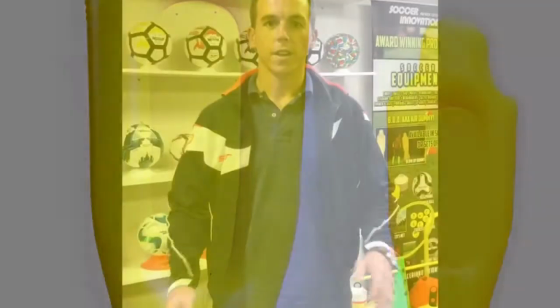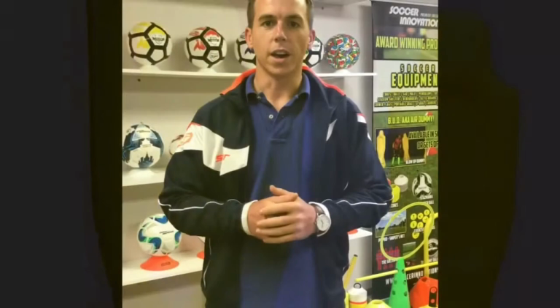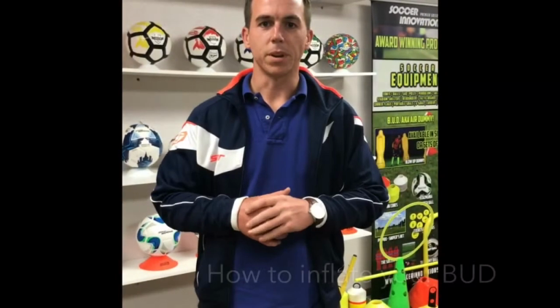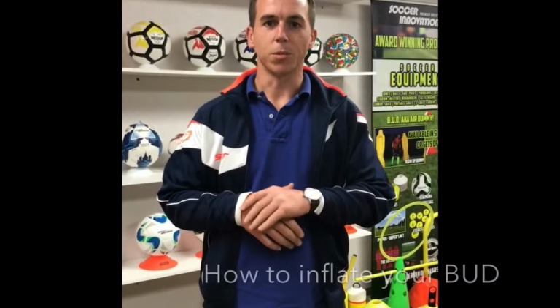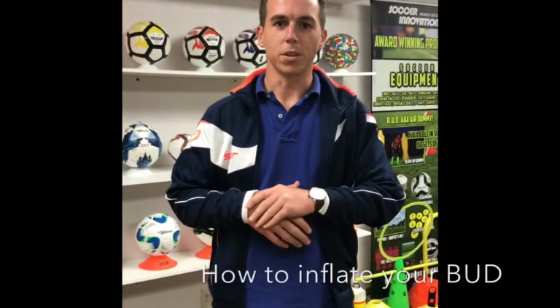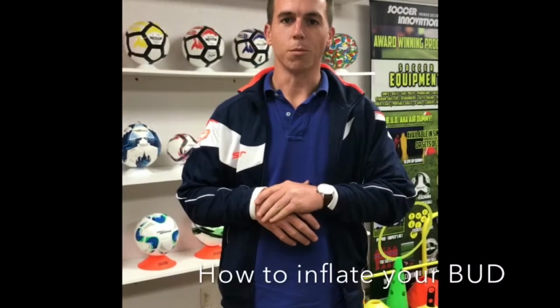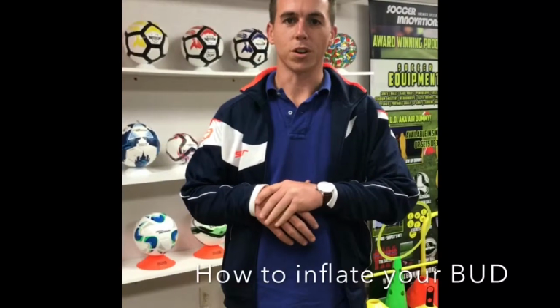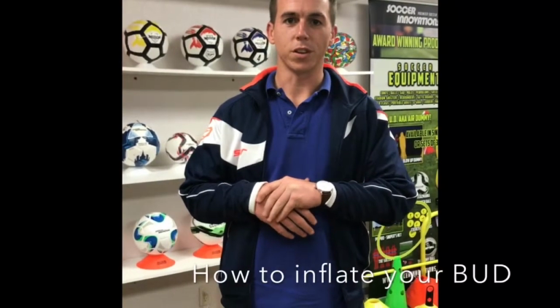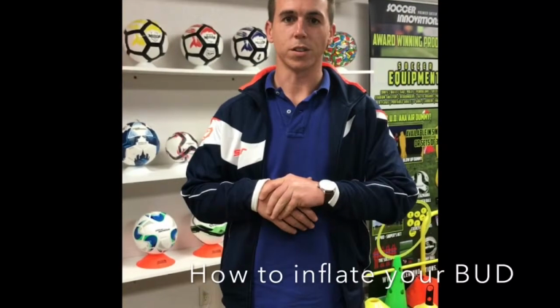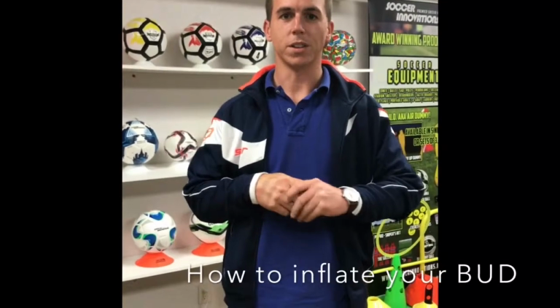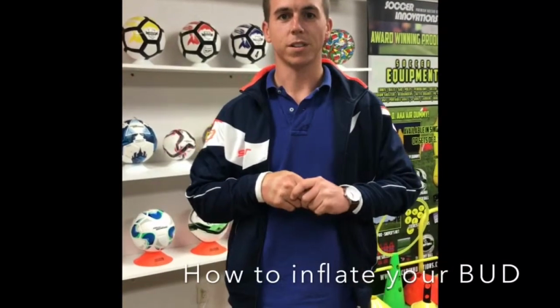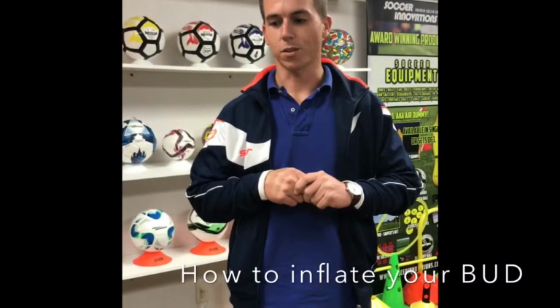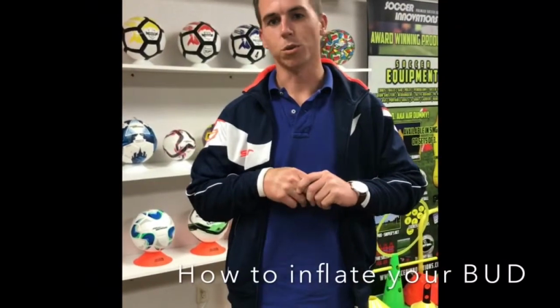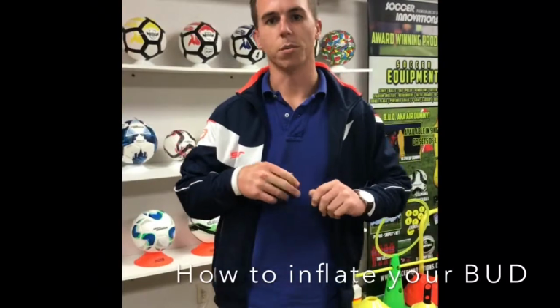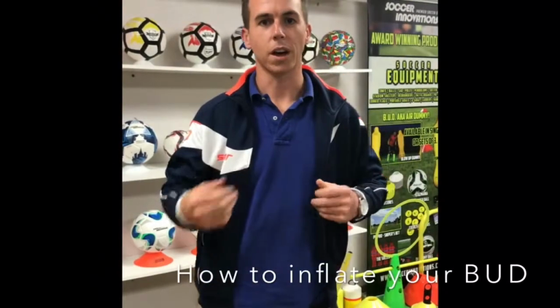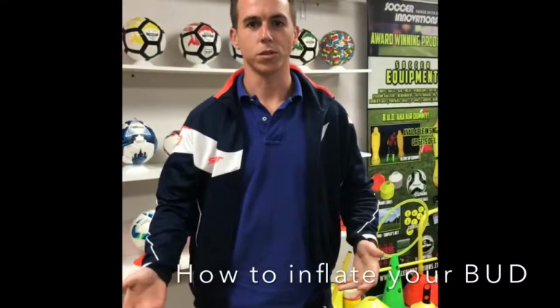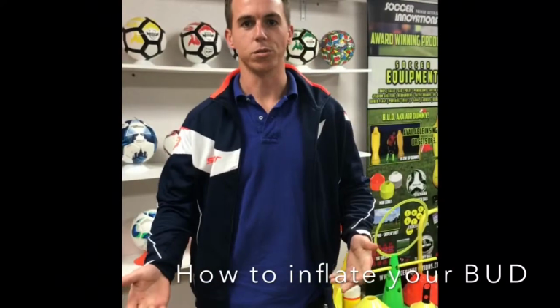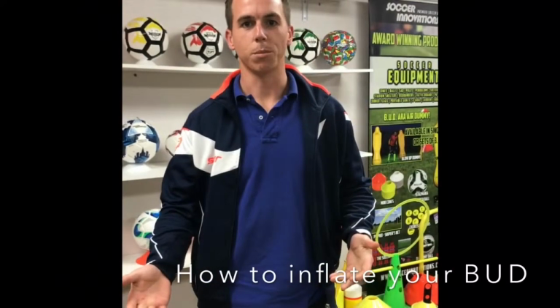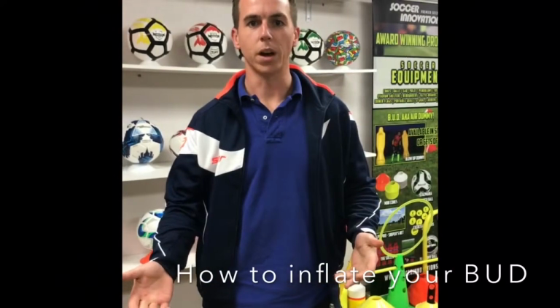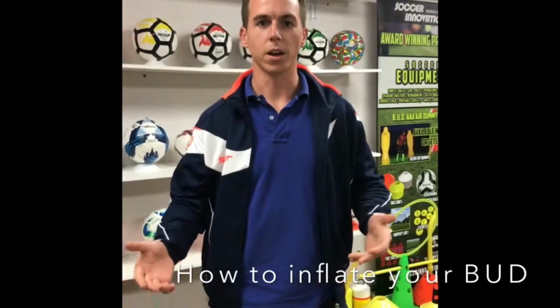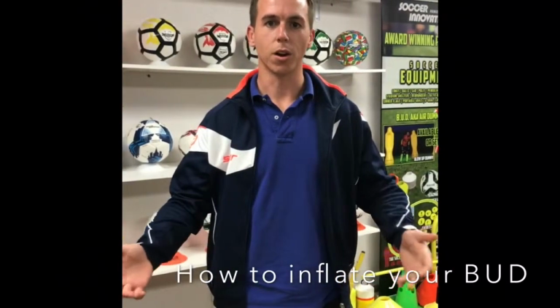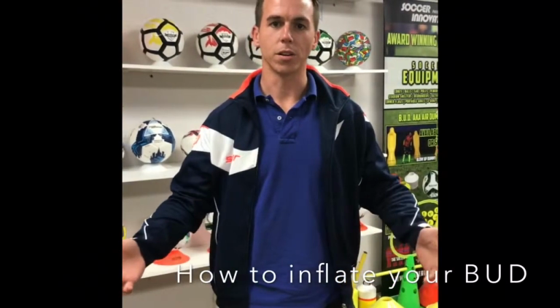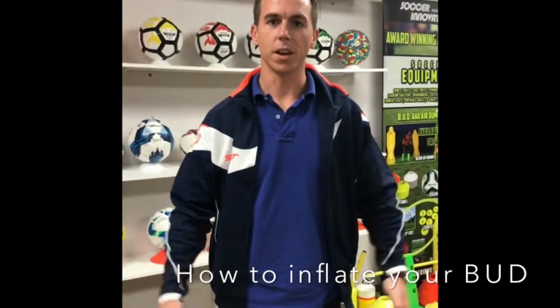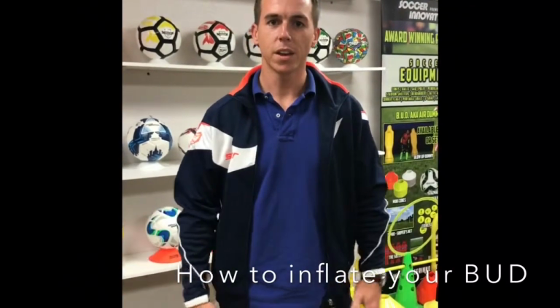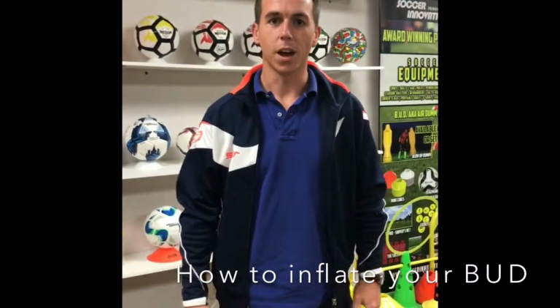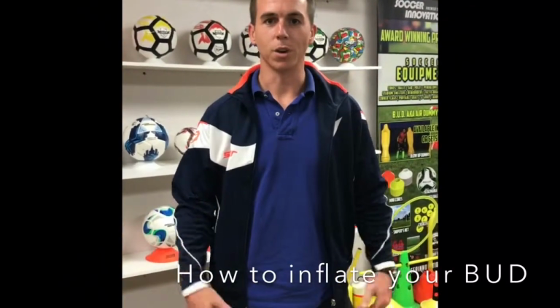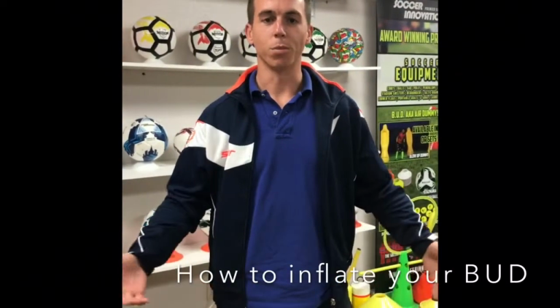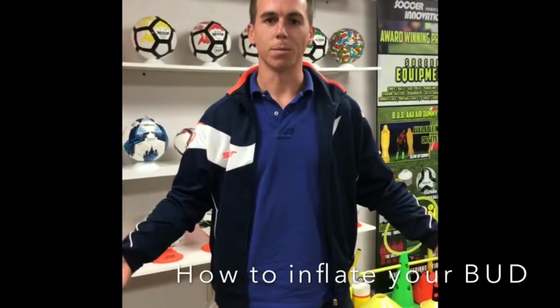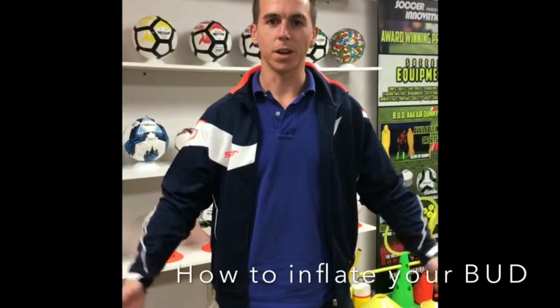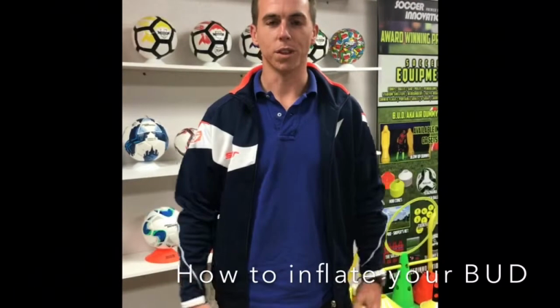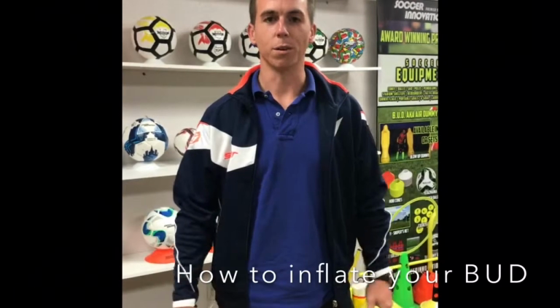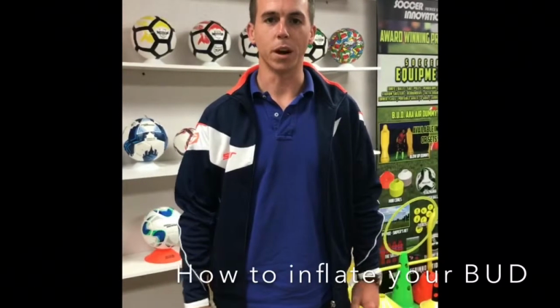Hey guys, my name is Jeremy Elder and I'm with Soccer Innovations. I'm going to talk to you real quickly about how to set up your BUD or air dummy. We call it blow-up dummy with the acronym BUD.